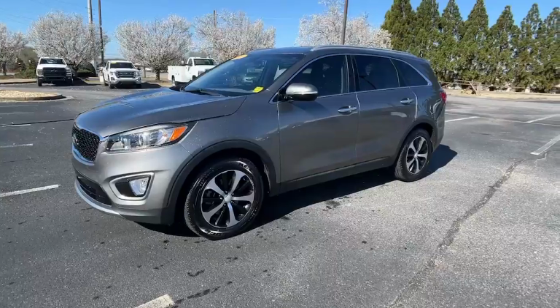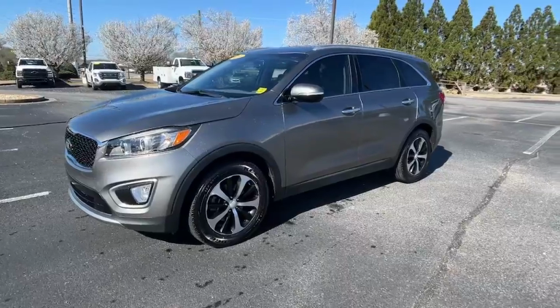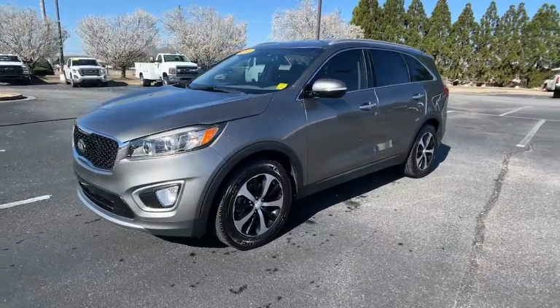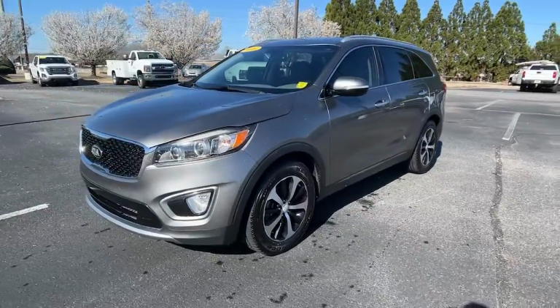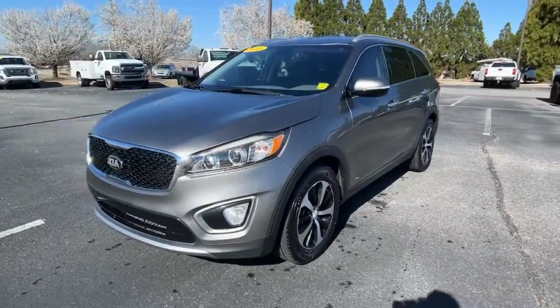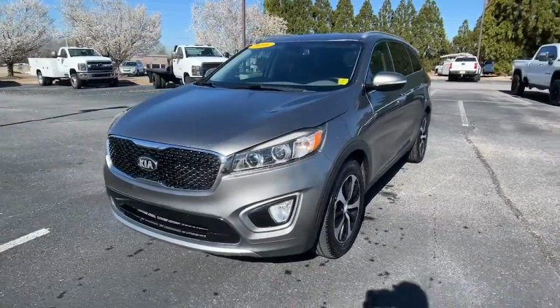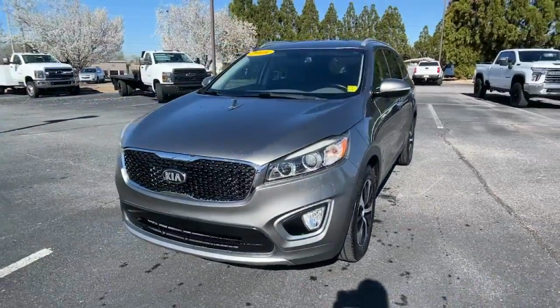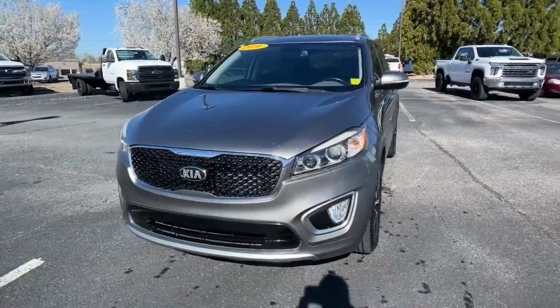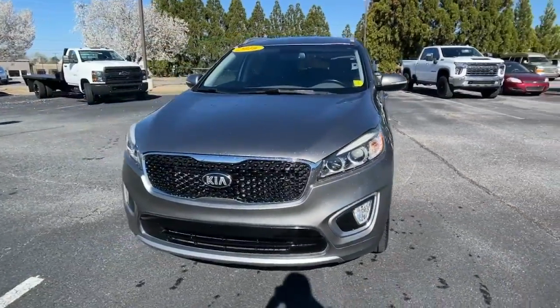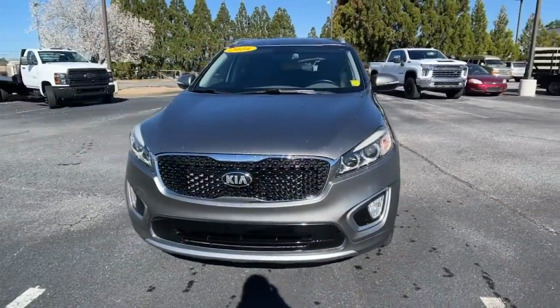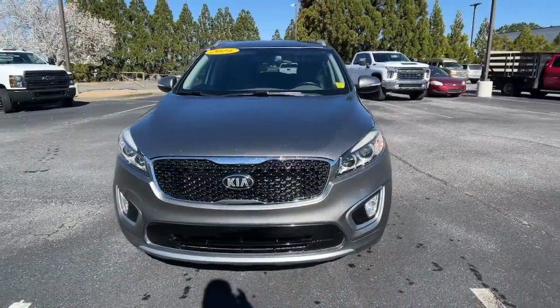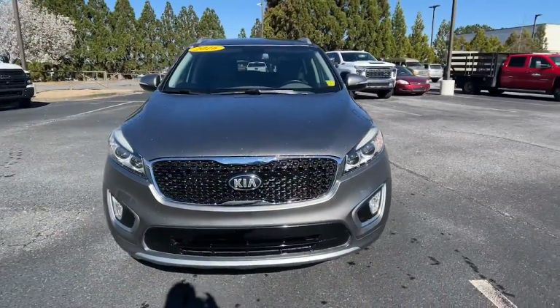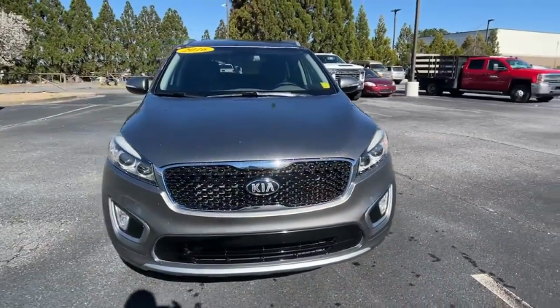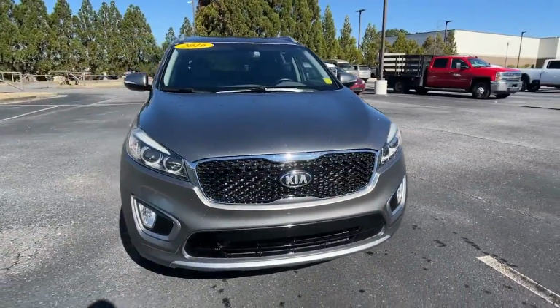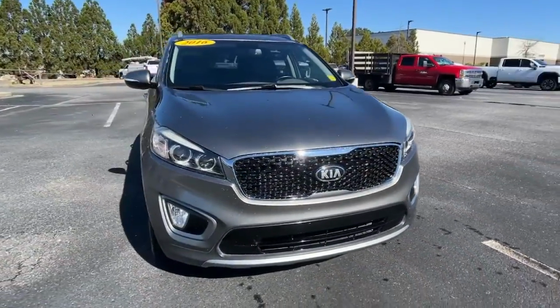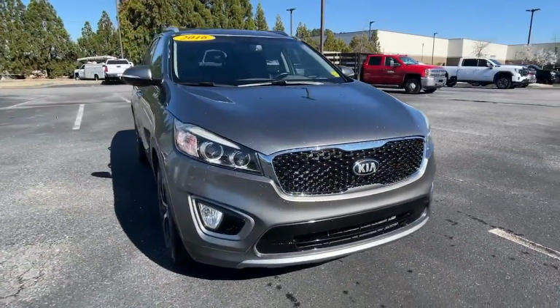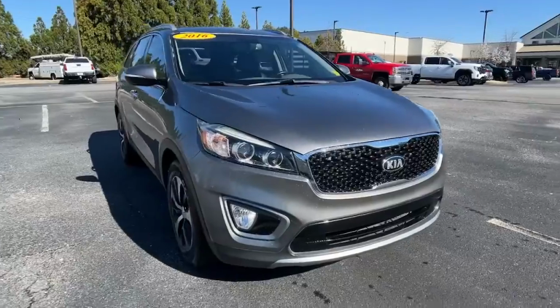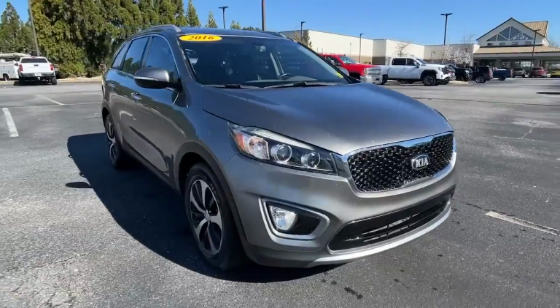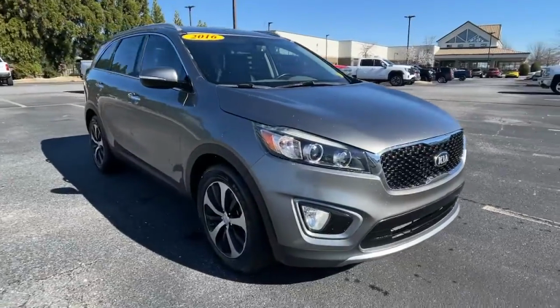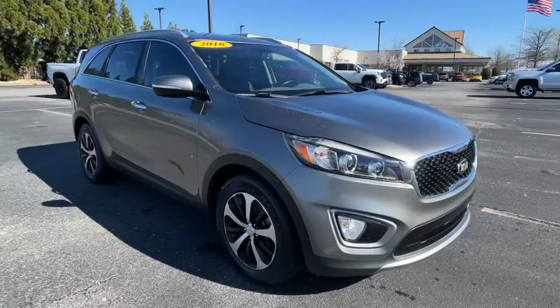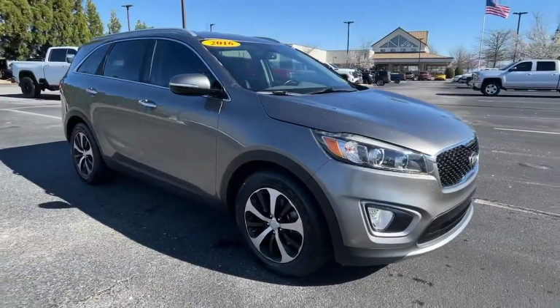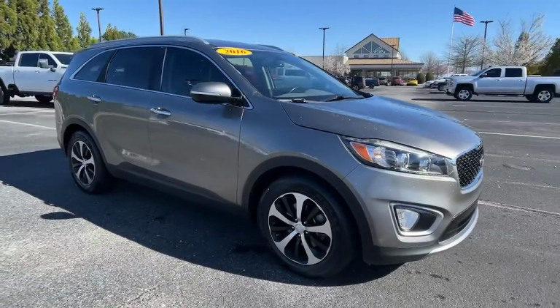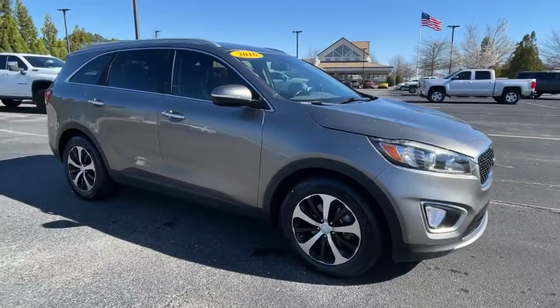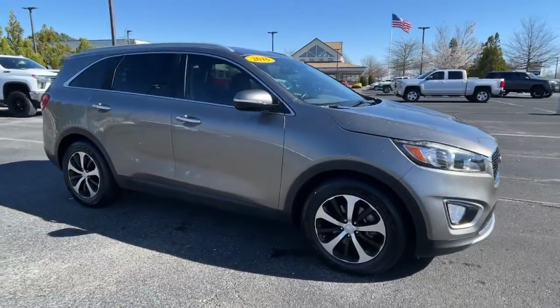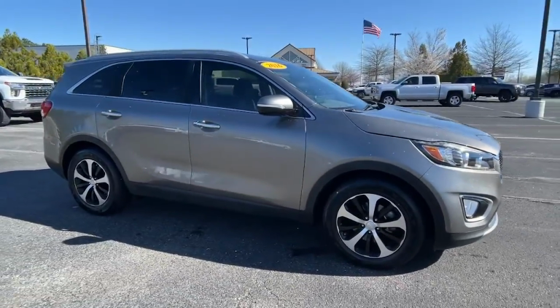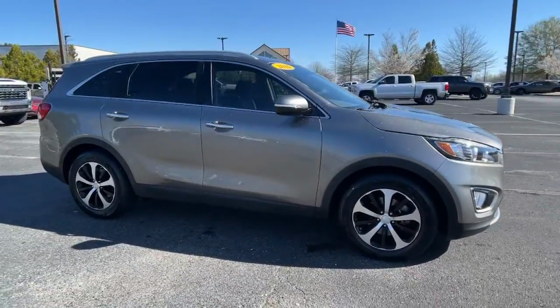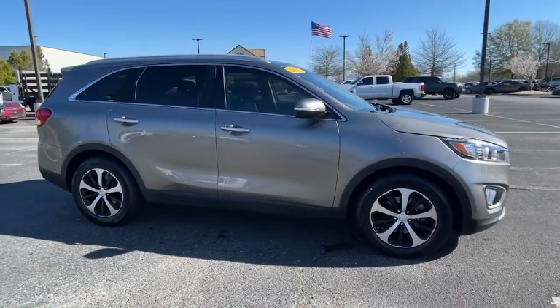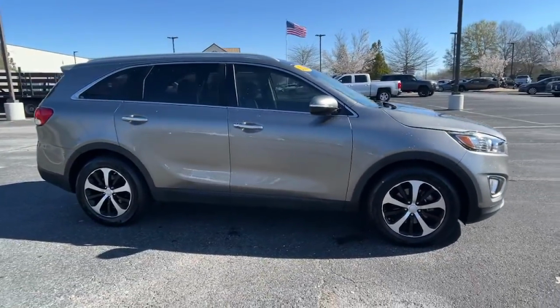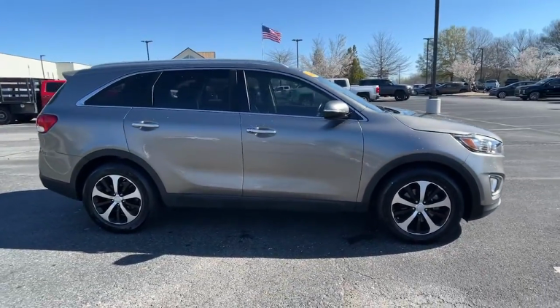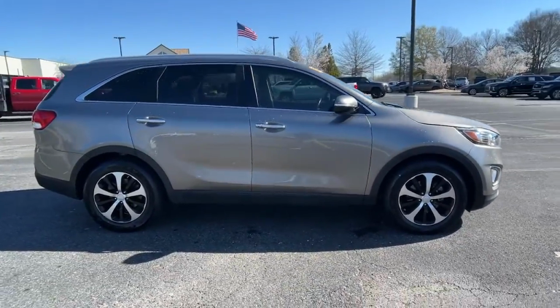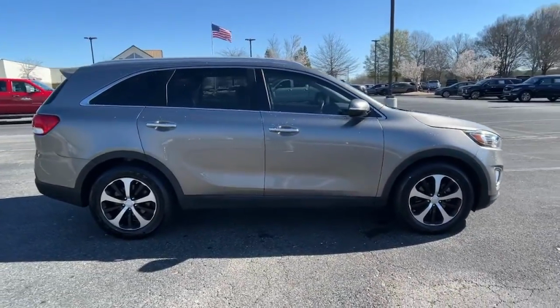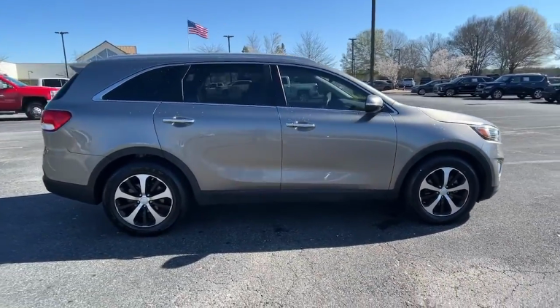Picture yourself in the 2016 Kia Sorento. With less than 45,000 miles on the odometer, this vehicle provides excellent value.